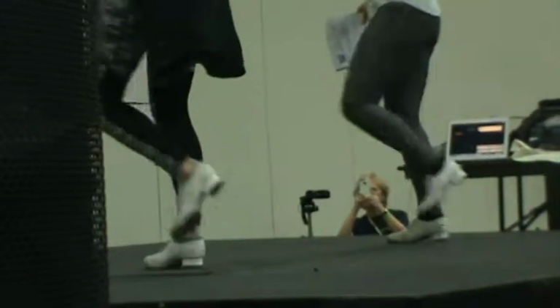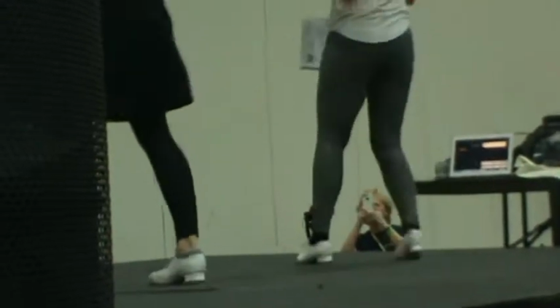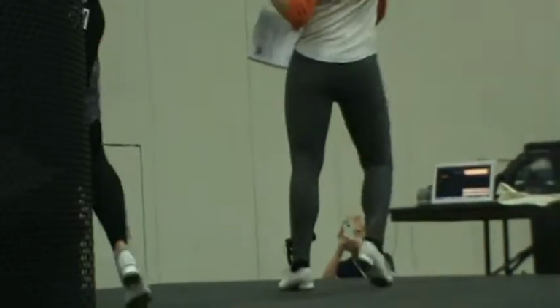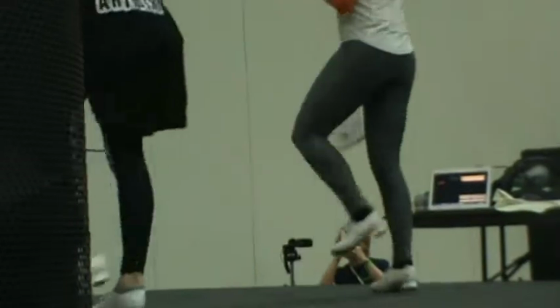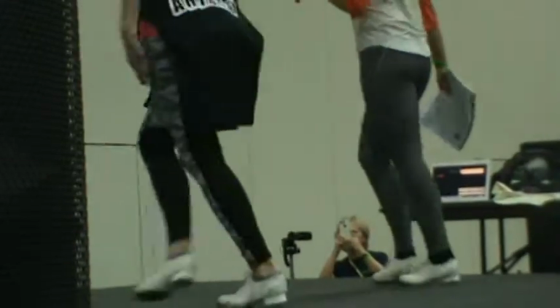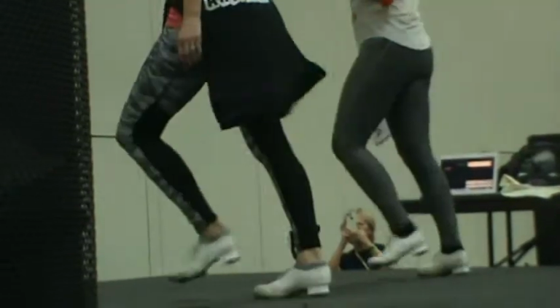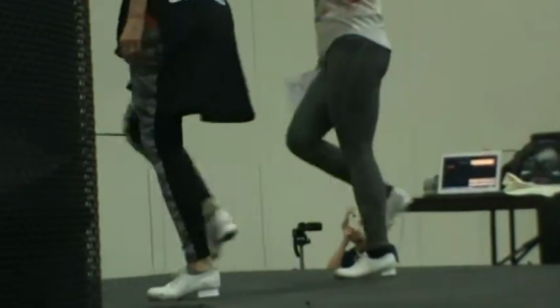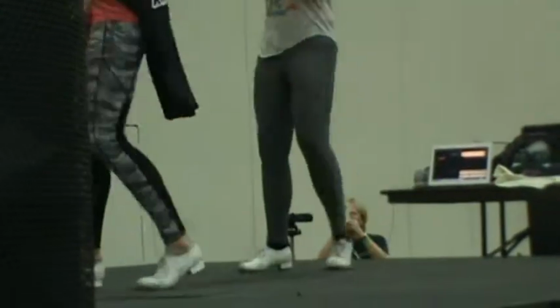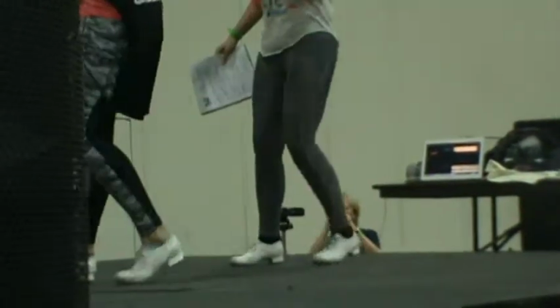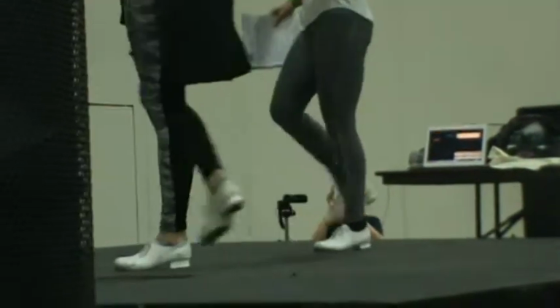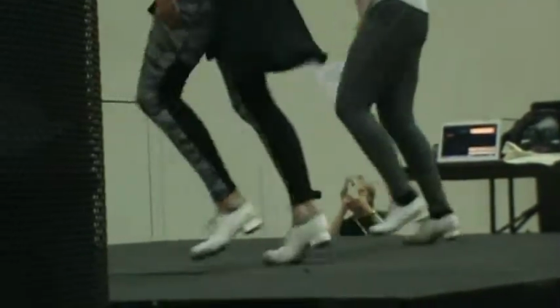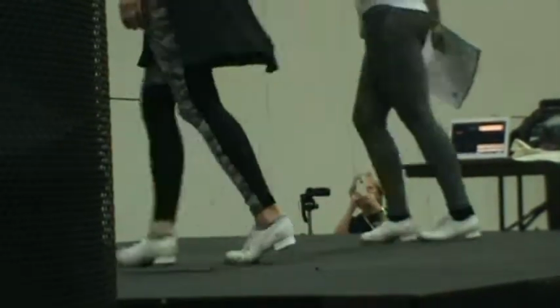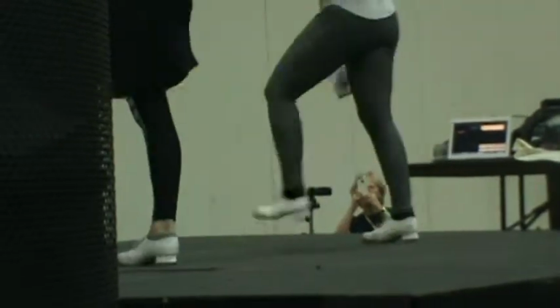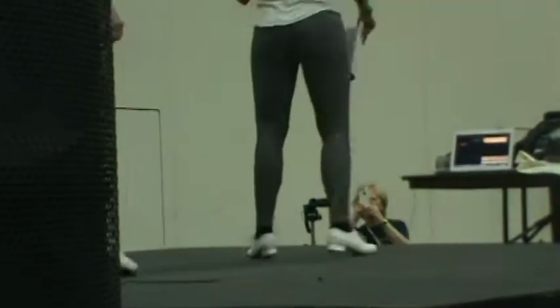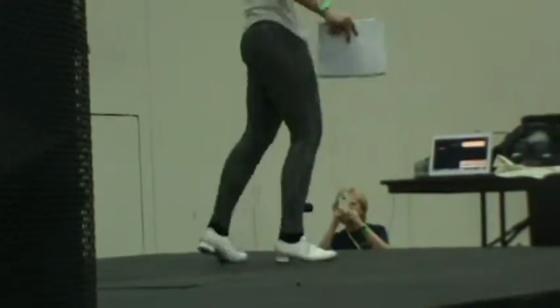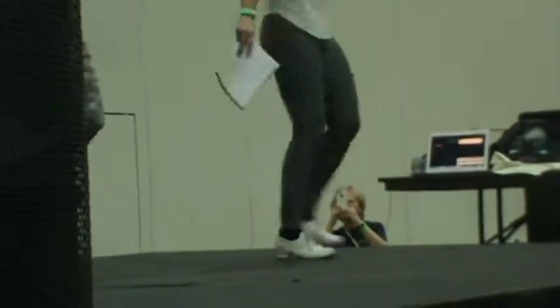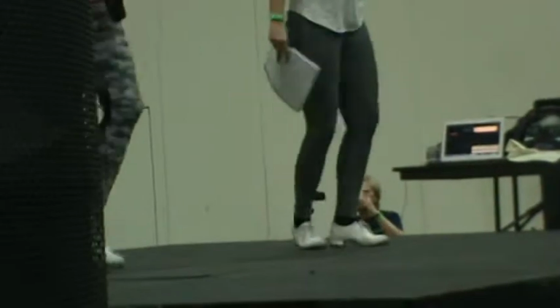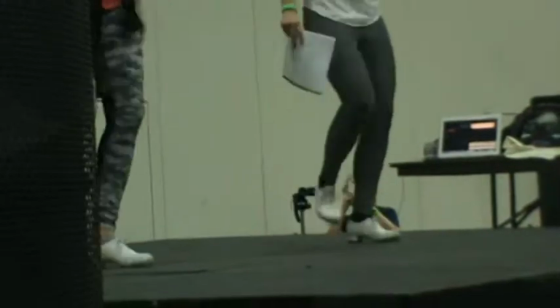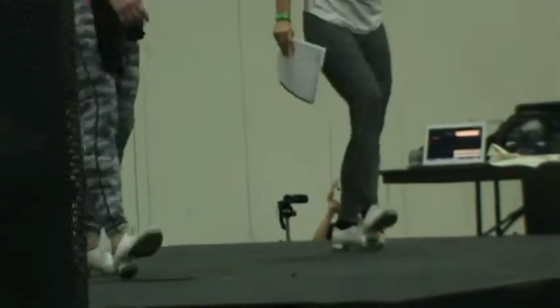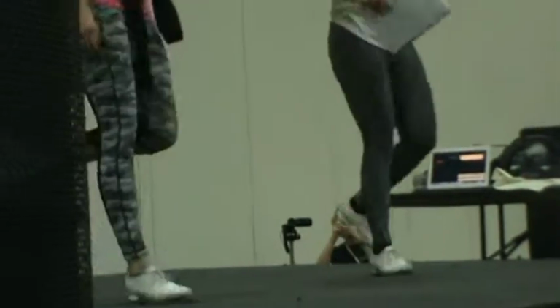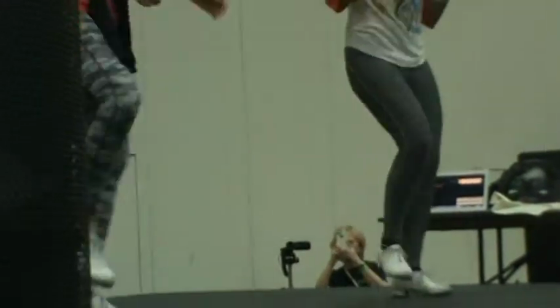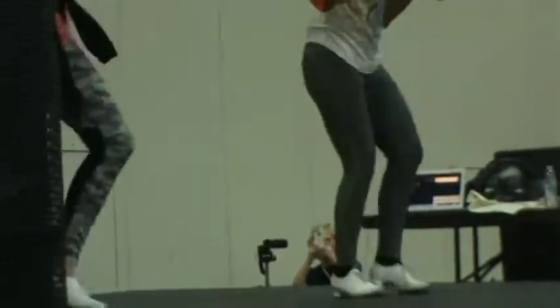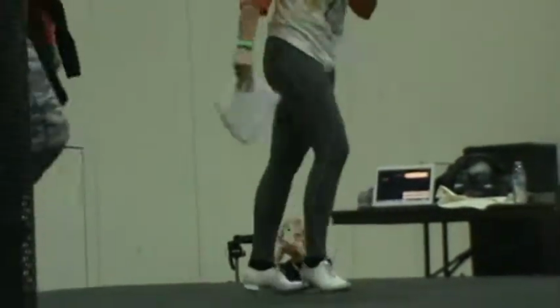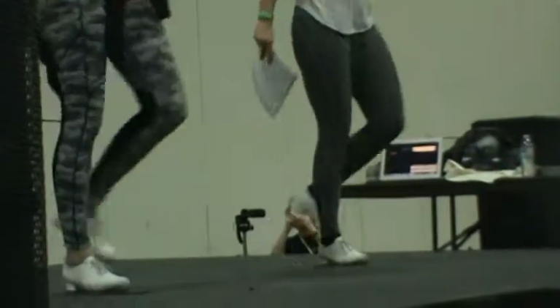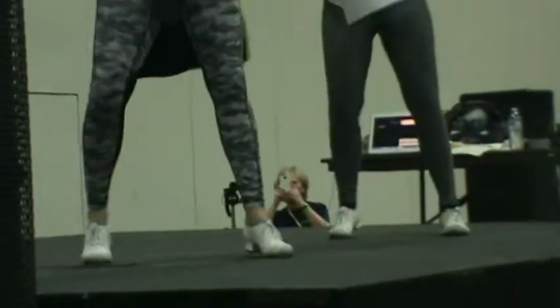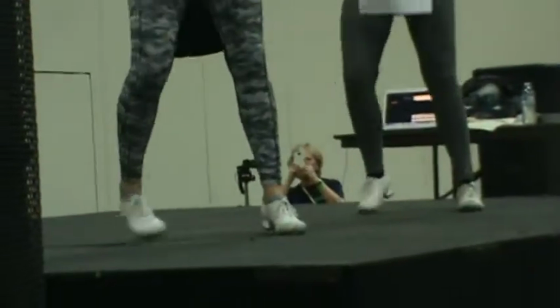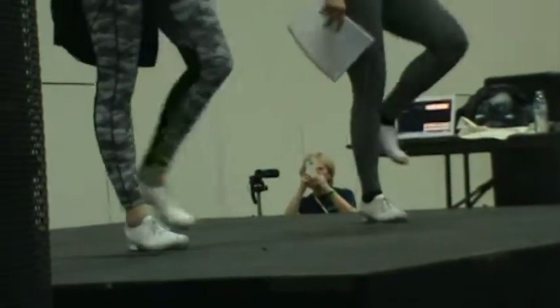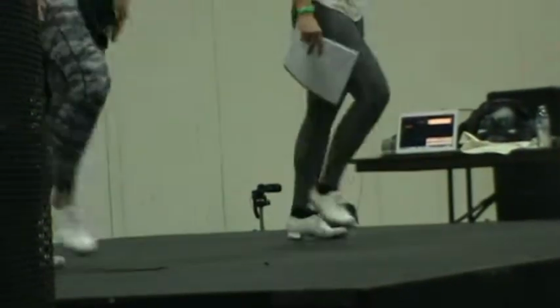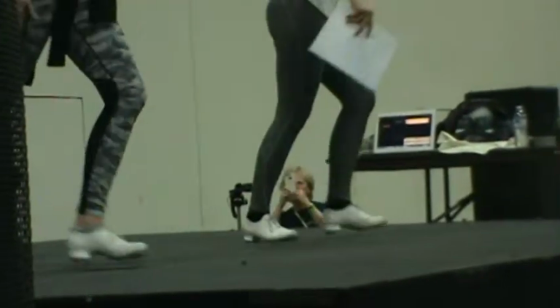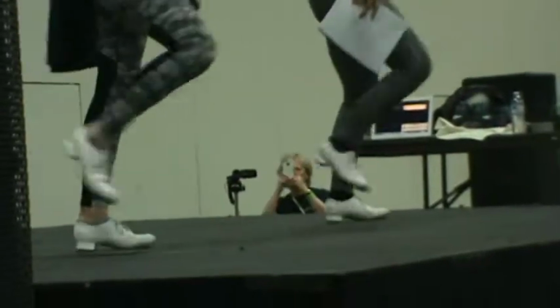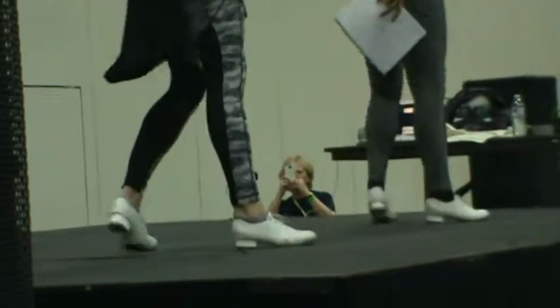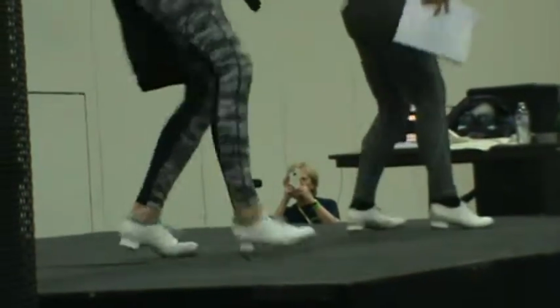Part B. Pivot turn. Step rock step. Turkey on the right. Do it again. Hip push. Great job, guys.